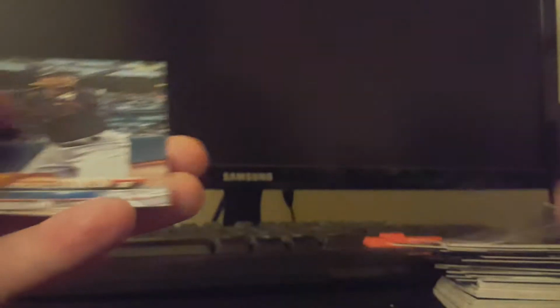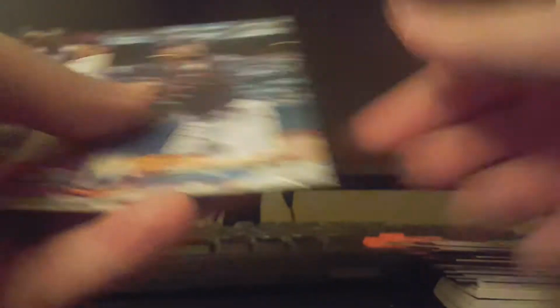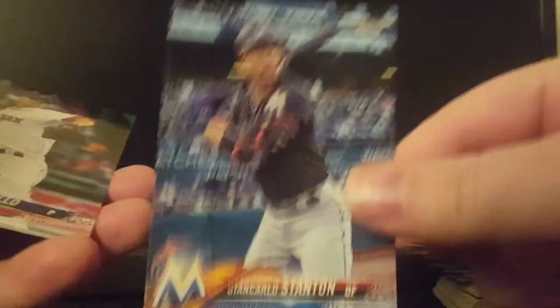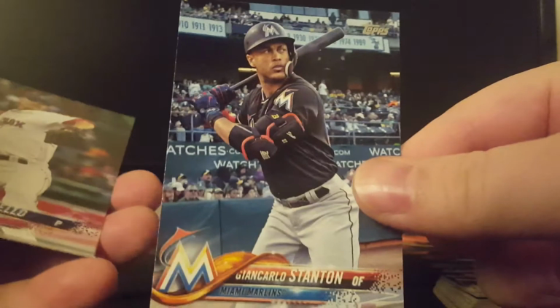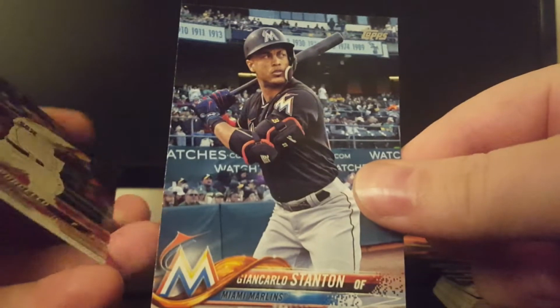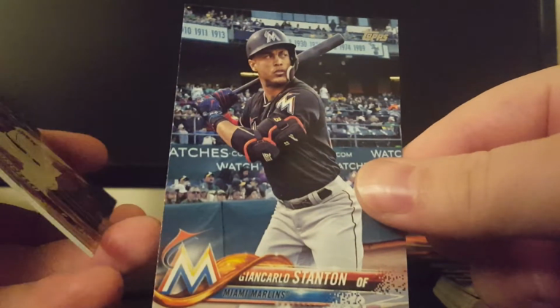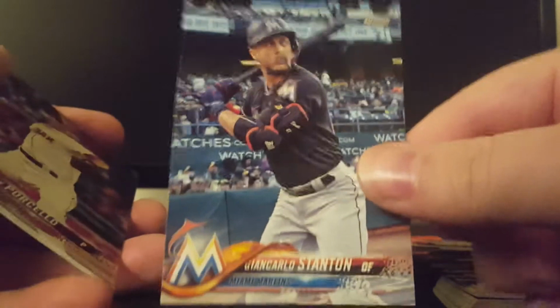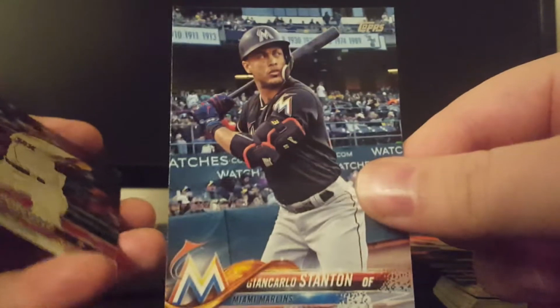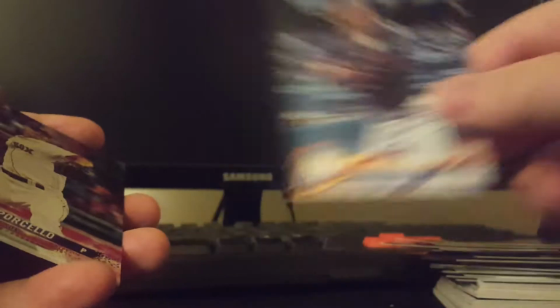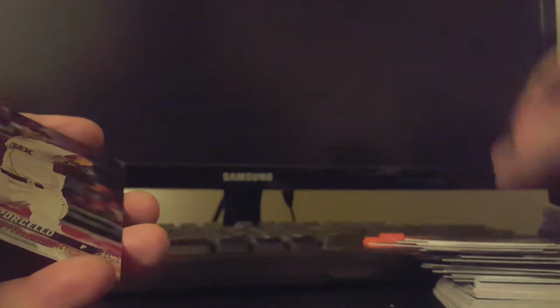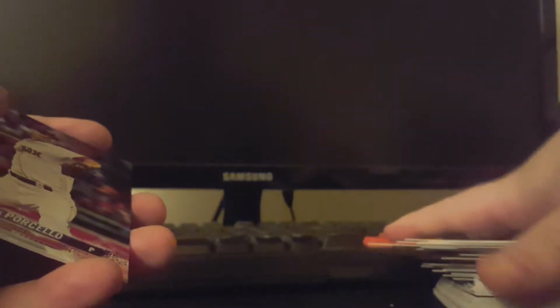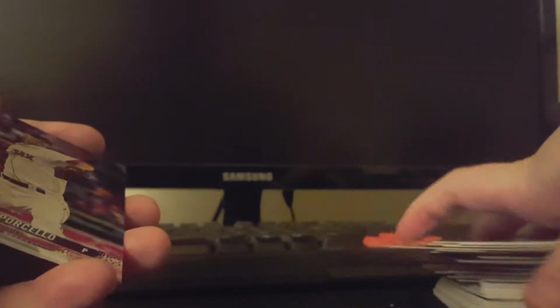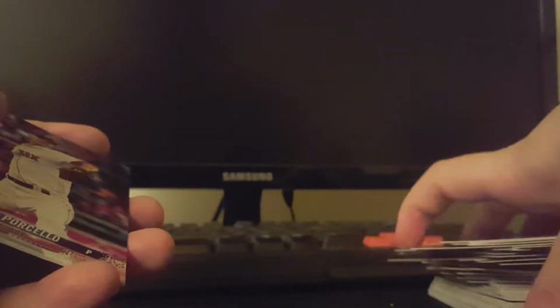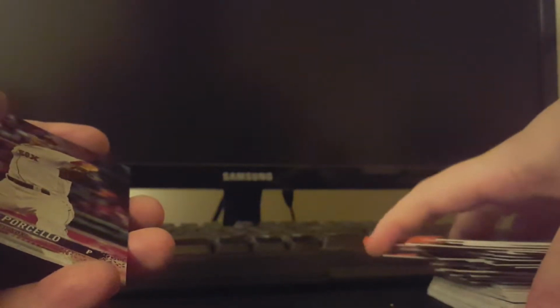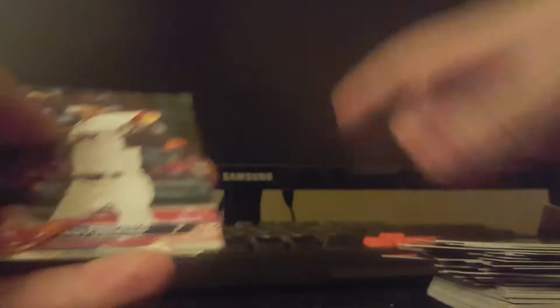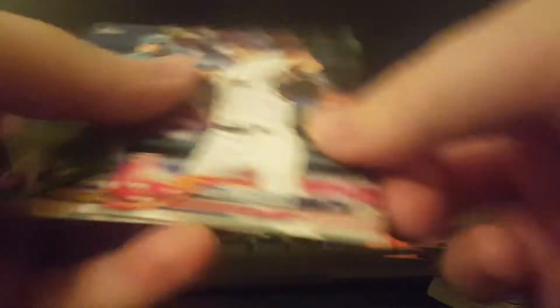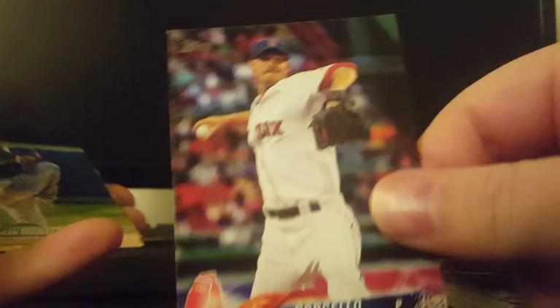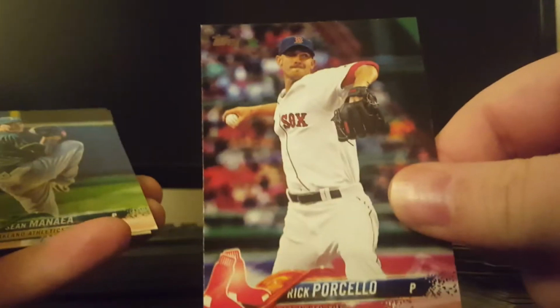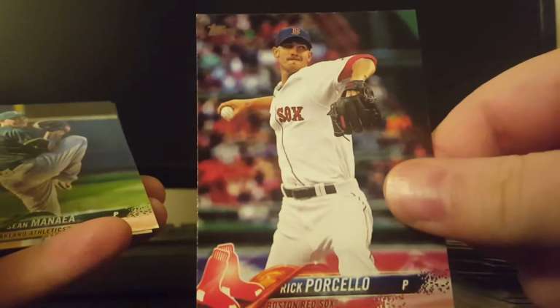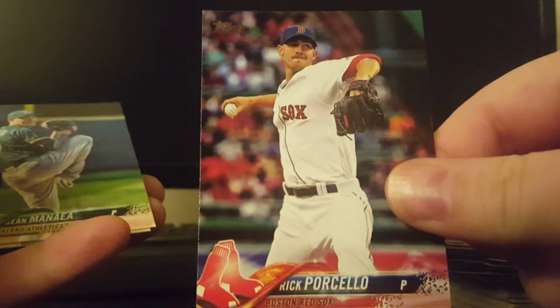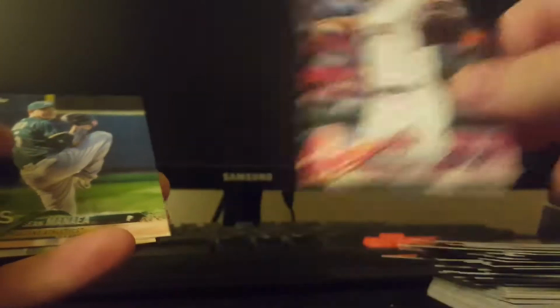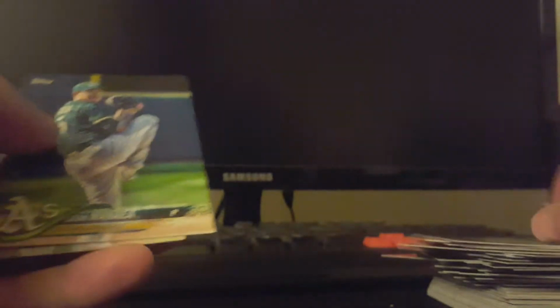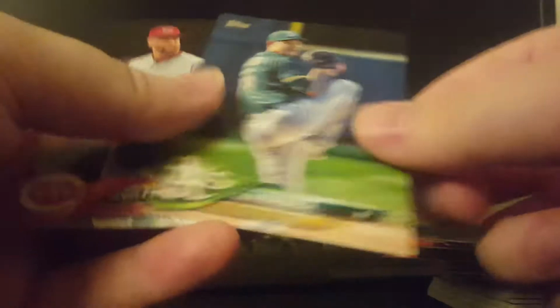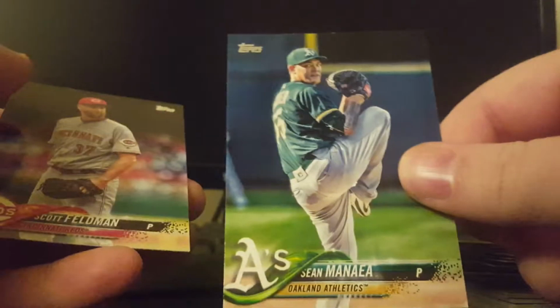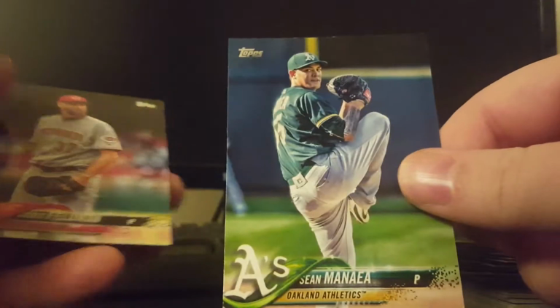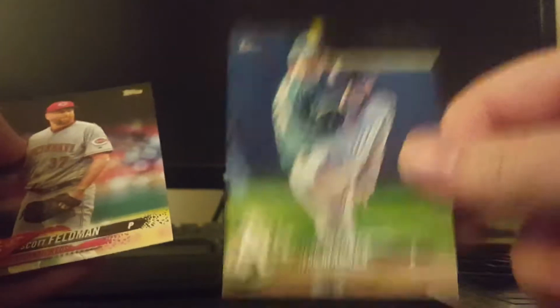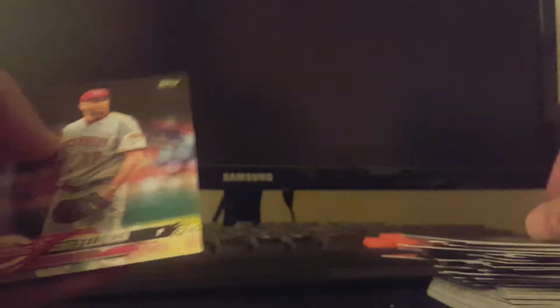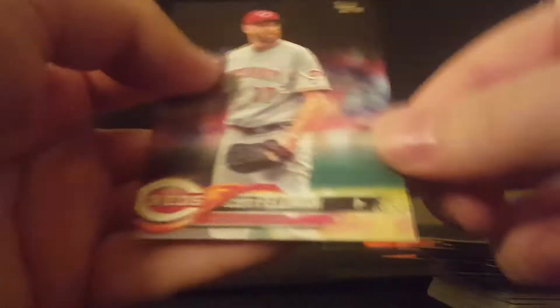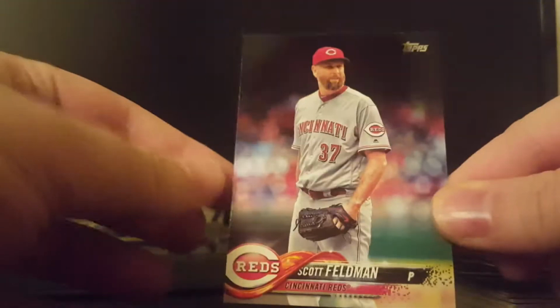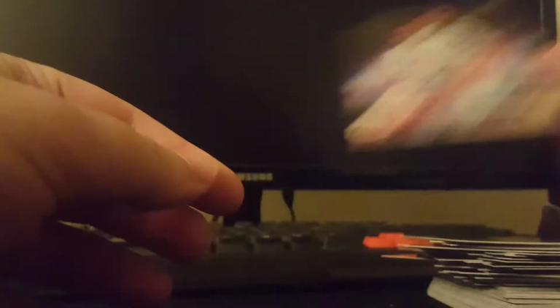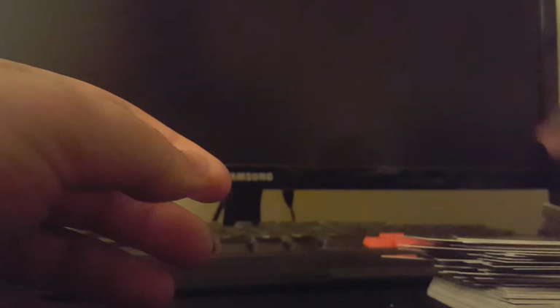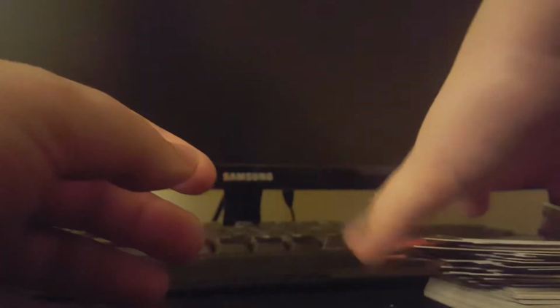A very nice Giancarlo Stanton, although he's not pictured in the Yankees — he's pictured in his Marlins. Rick Porcello. Scott Feldman.